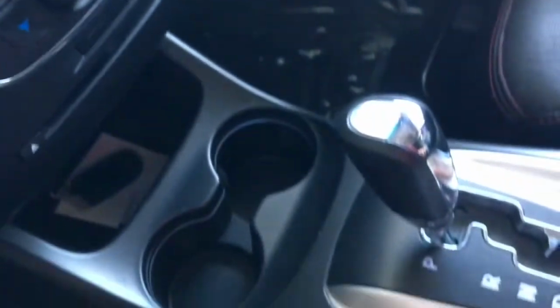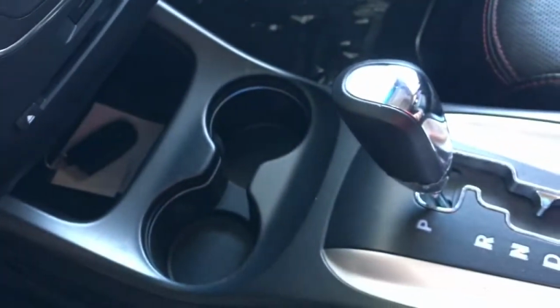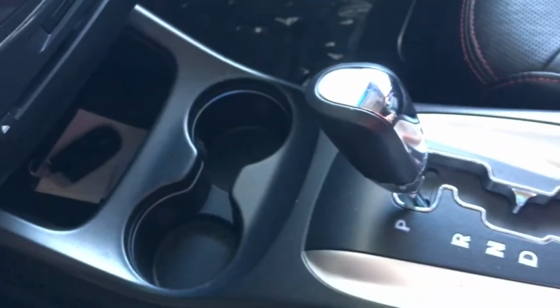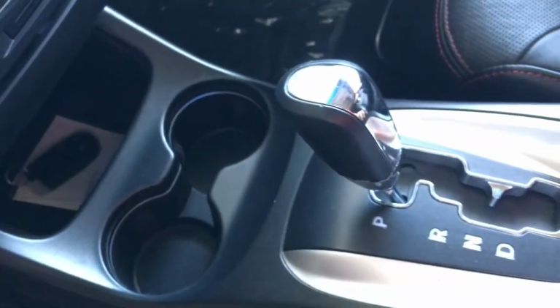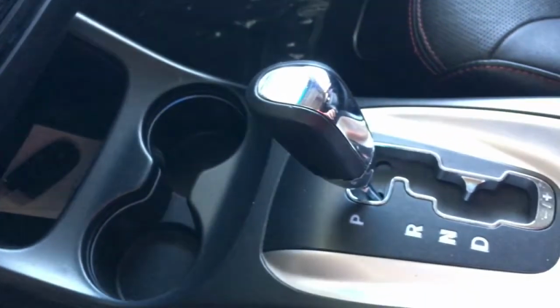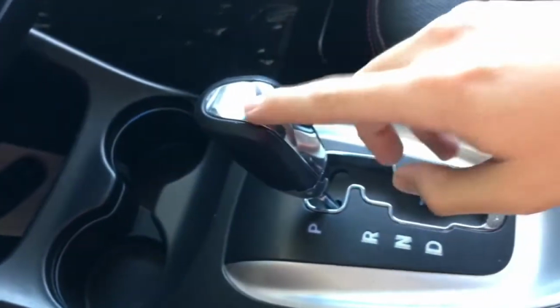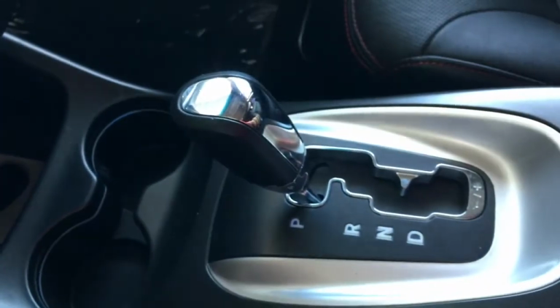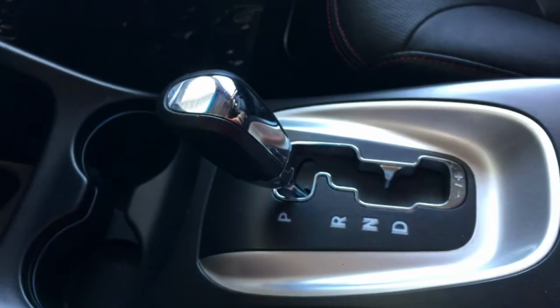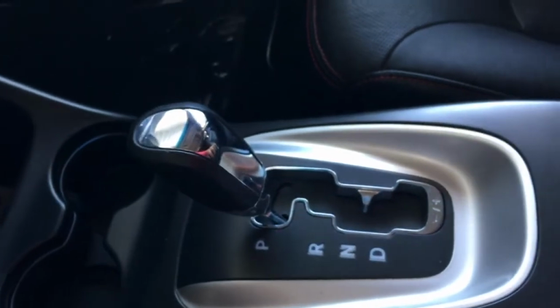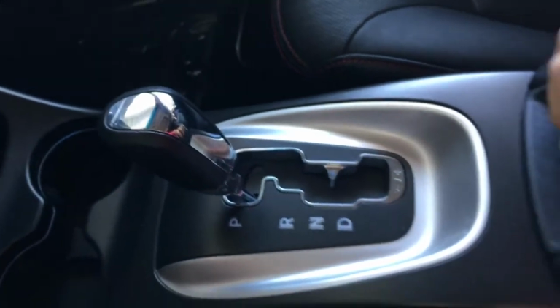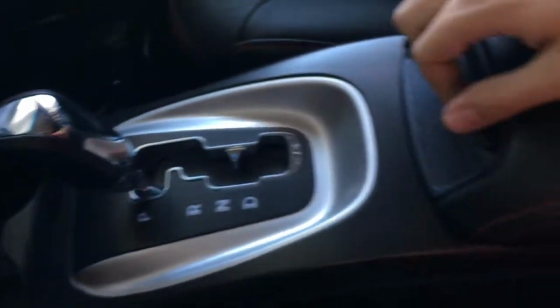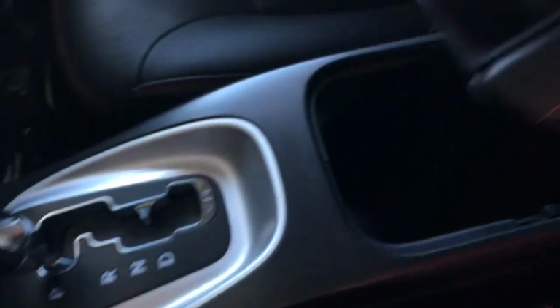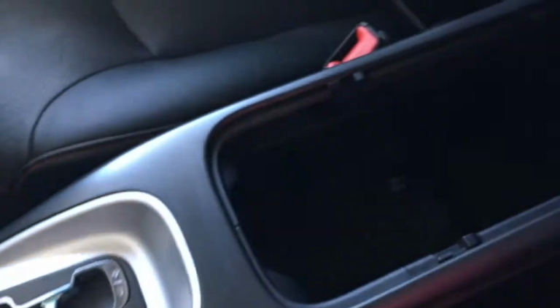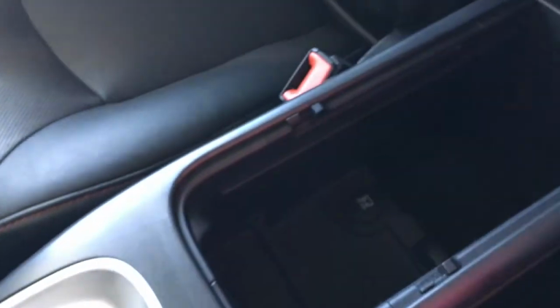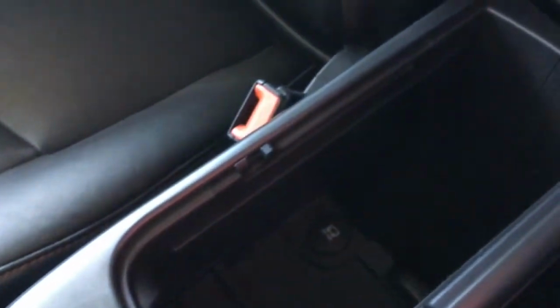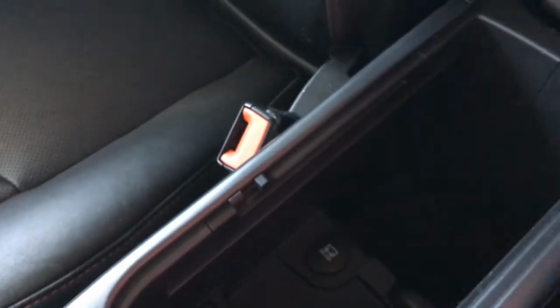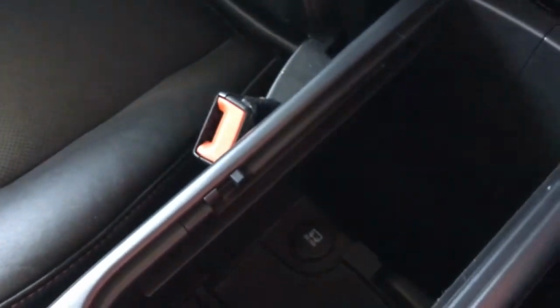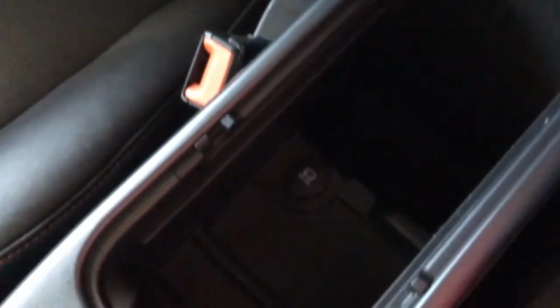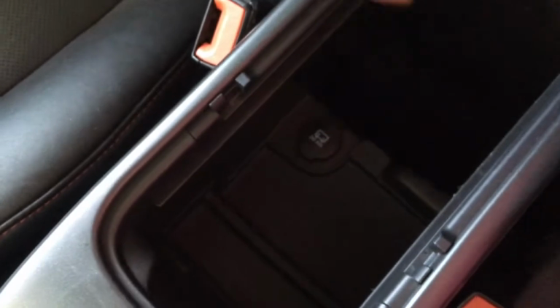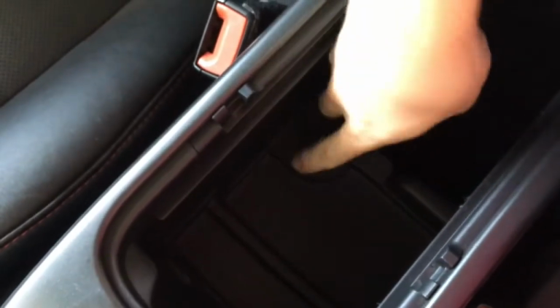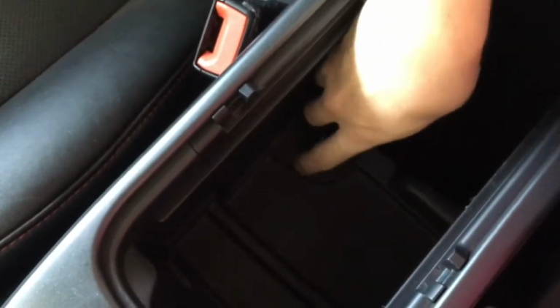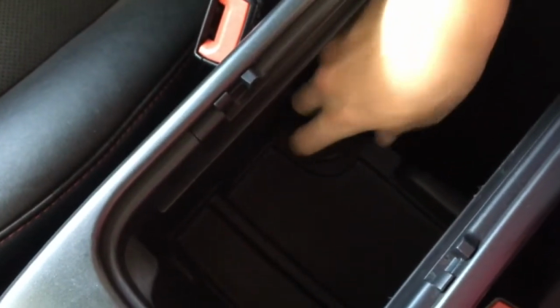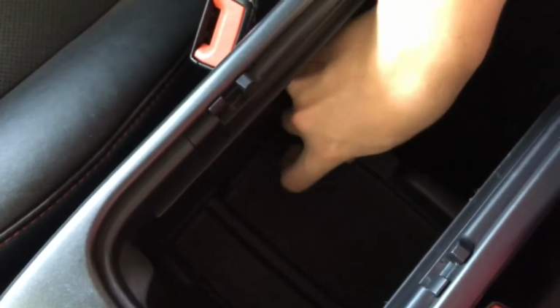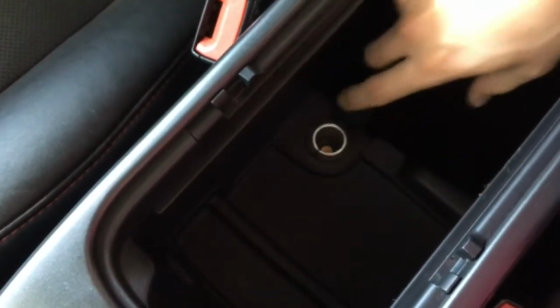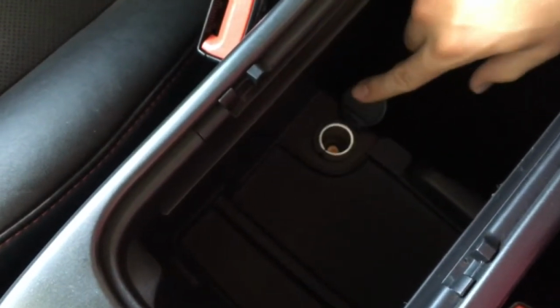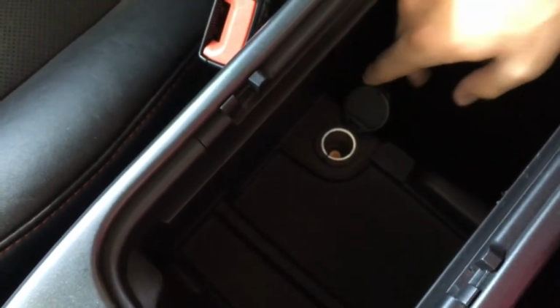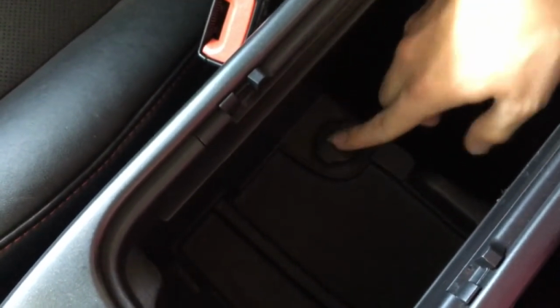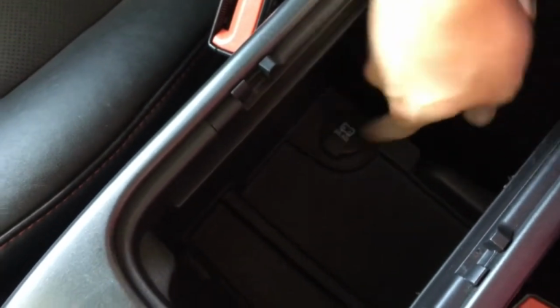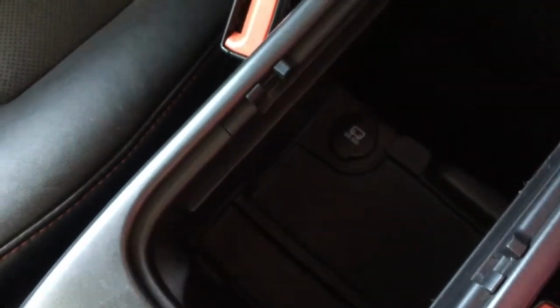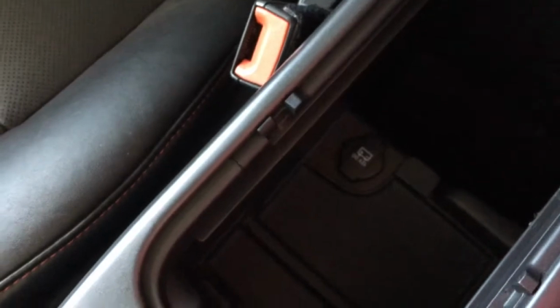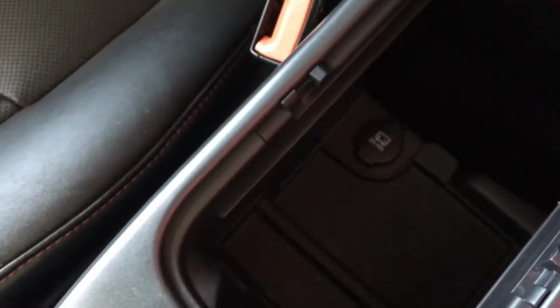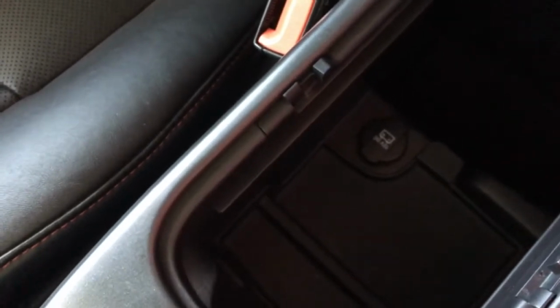You've got dual cup holders in front of the shift knob. Here in the center console you can see we've got a standard 12 volt power outlet, as well as quite a bit of storage.